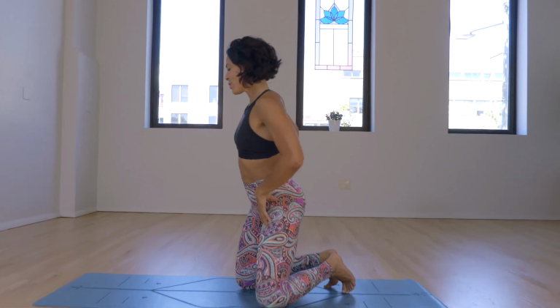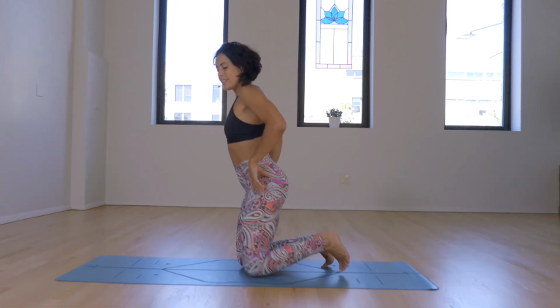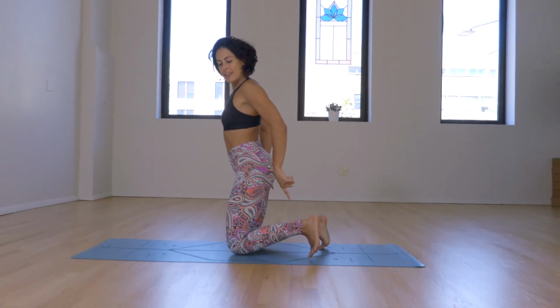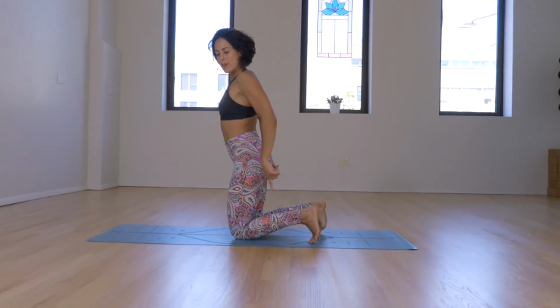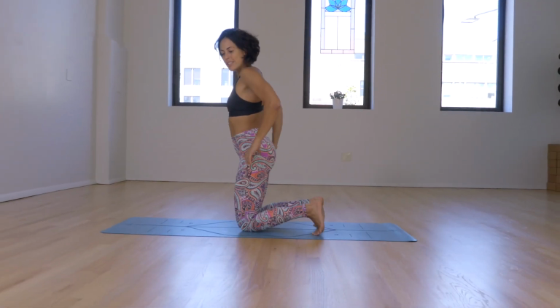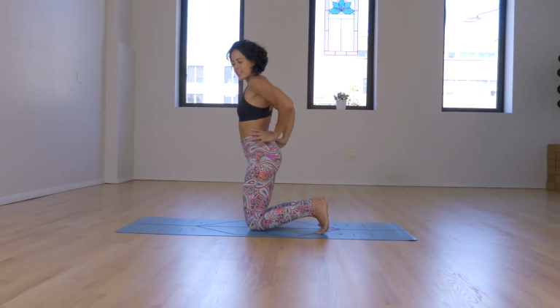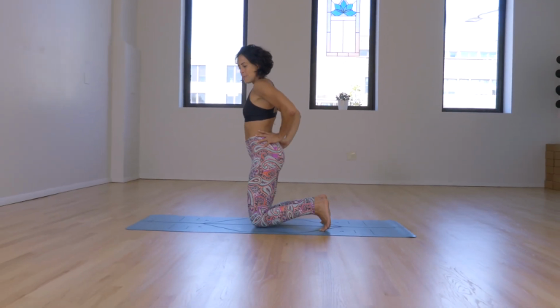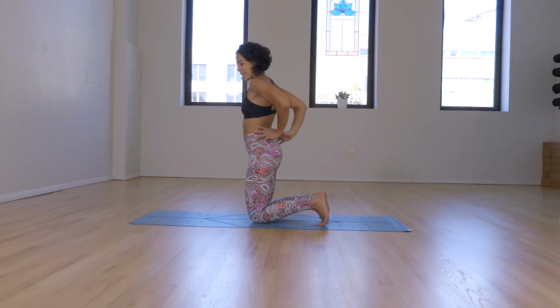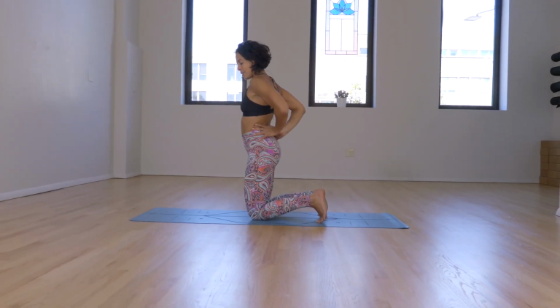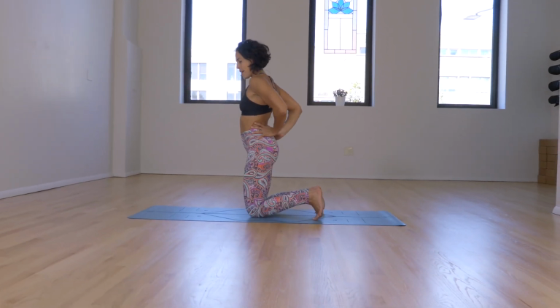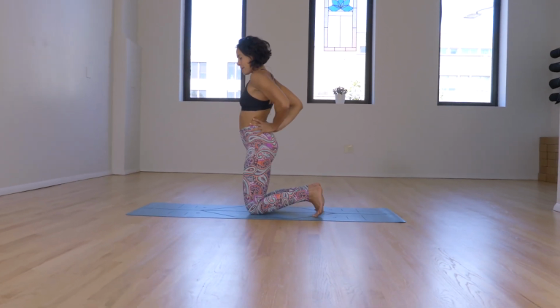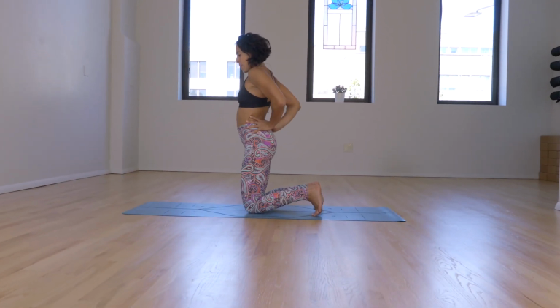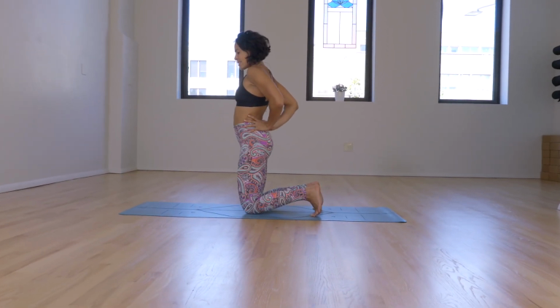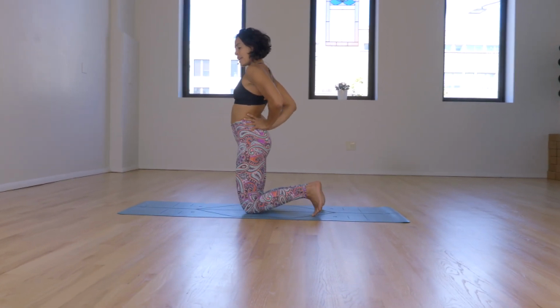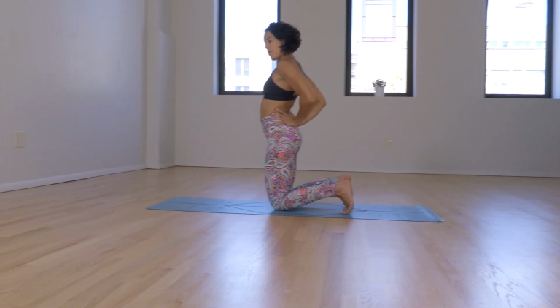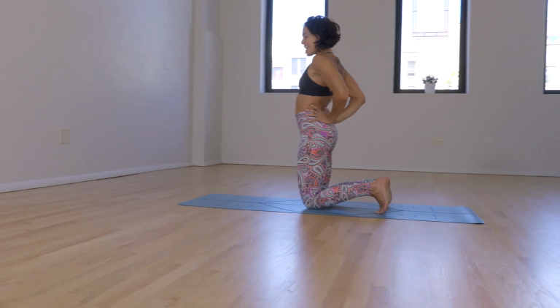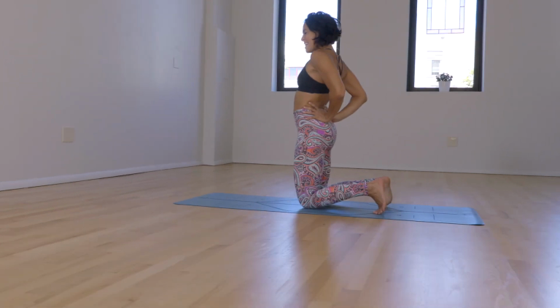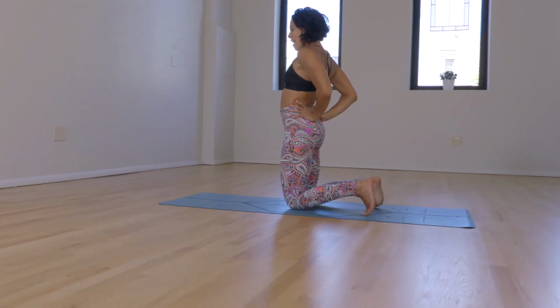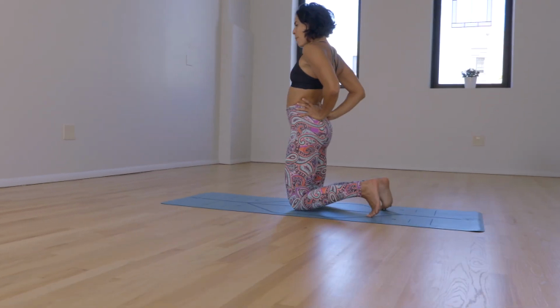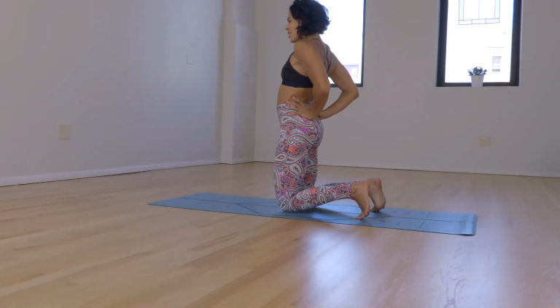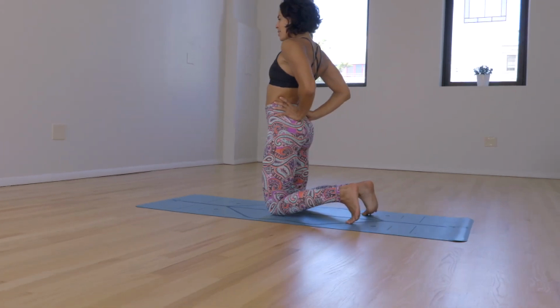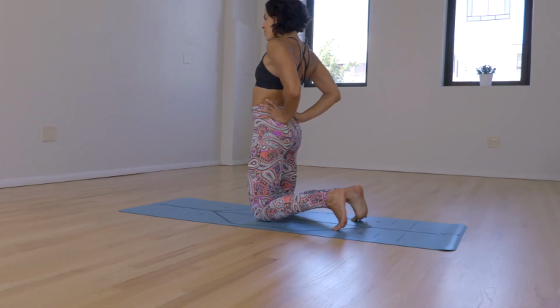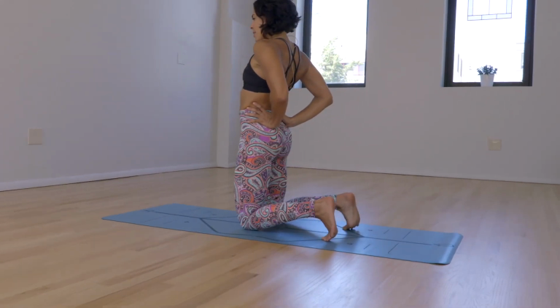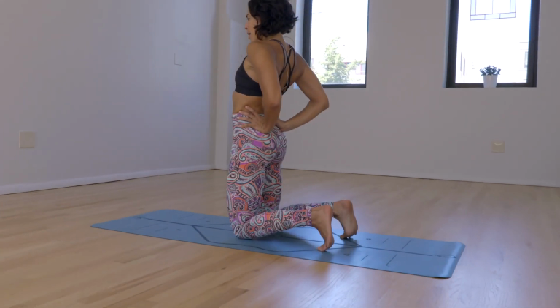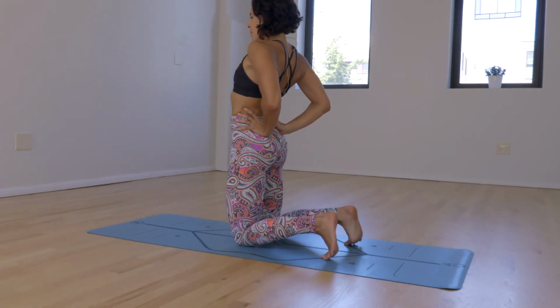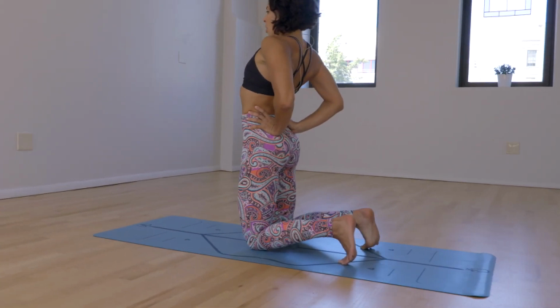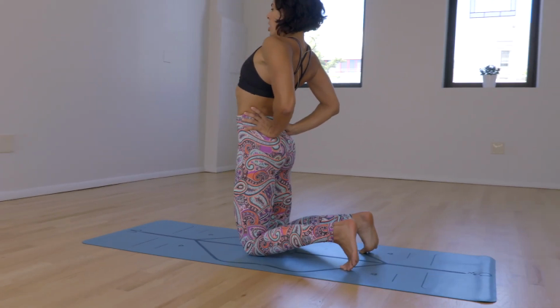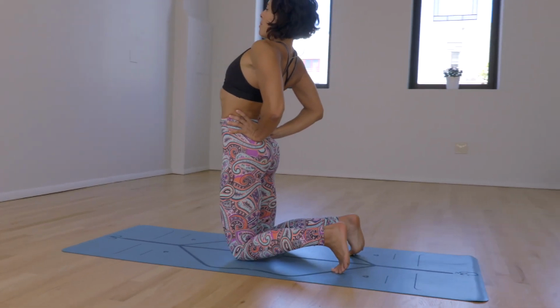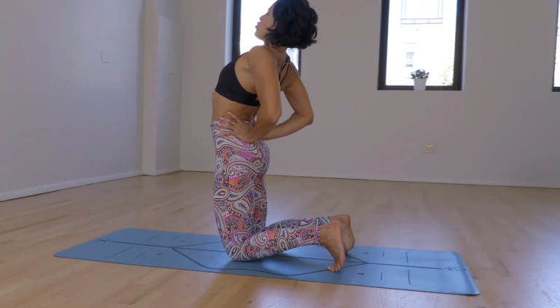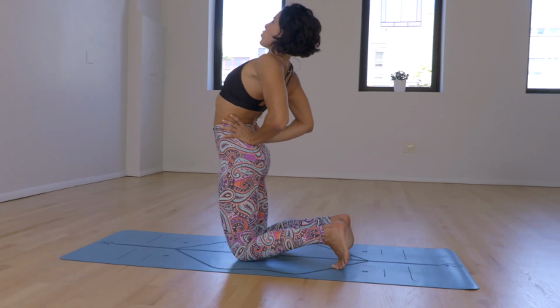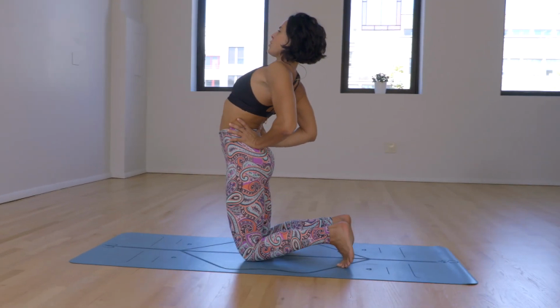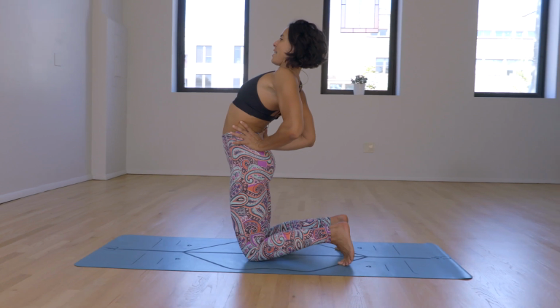Slowly tuck the toes, hands to the back, low back. Pressing the hips forward. Inhale — how much can you lift your belly button up? Heart up, shoulders back.